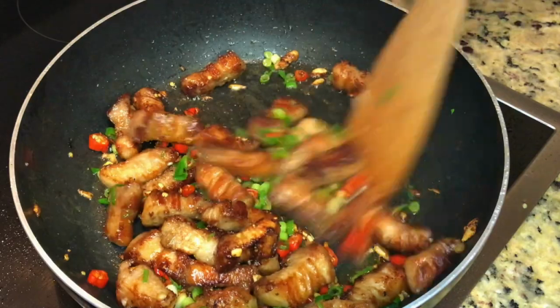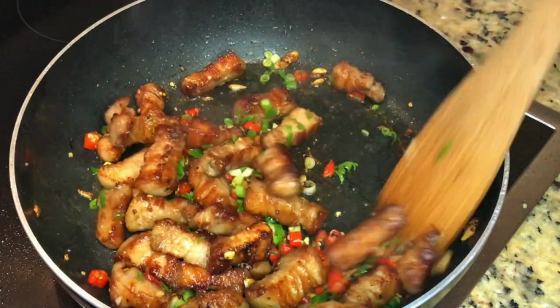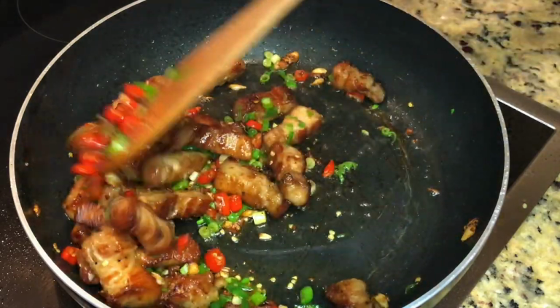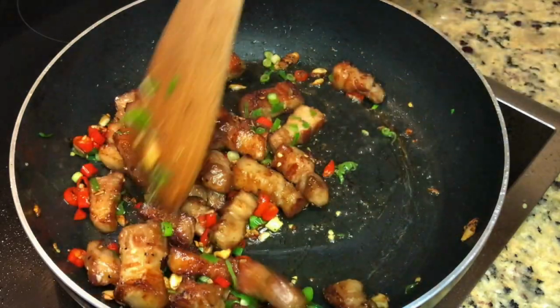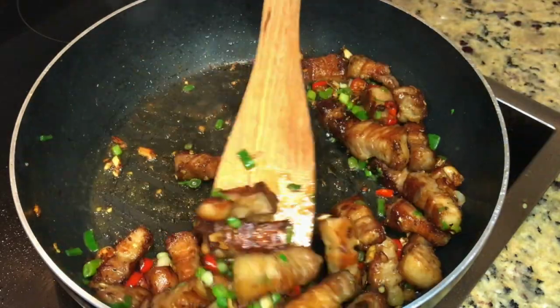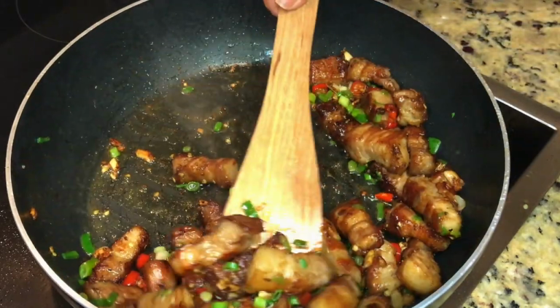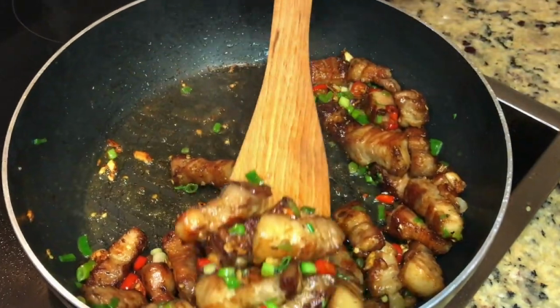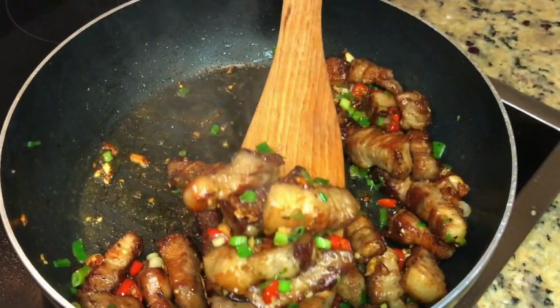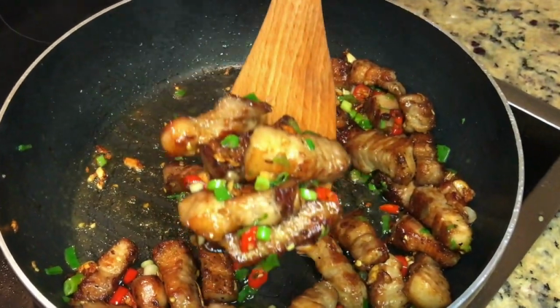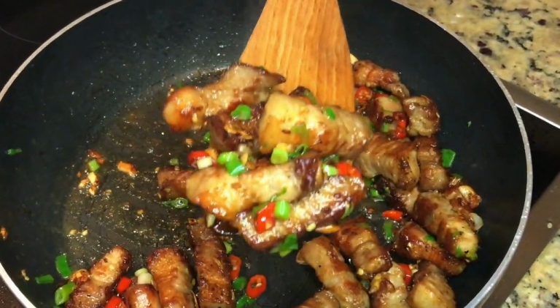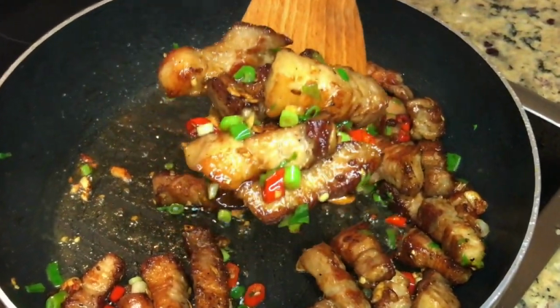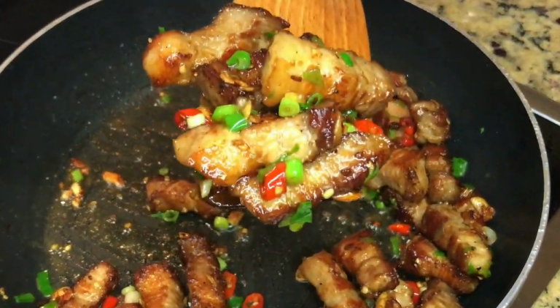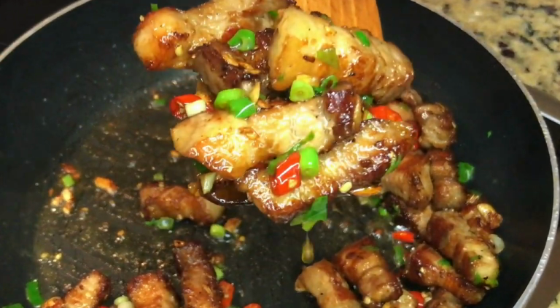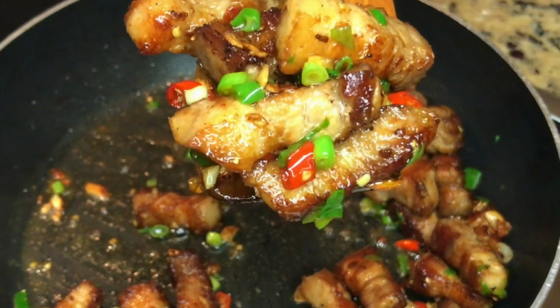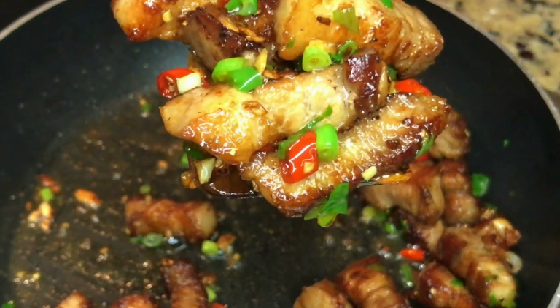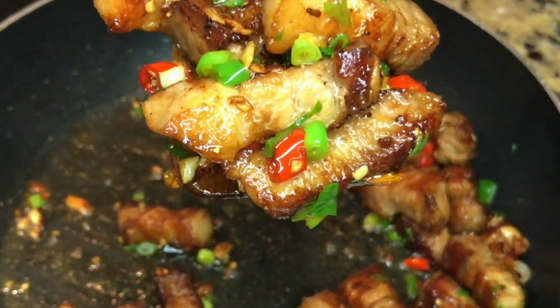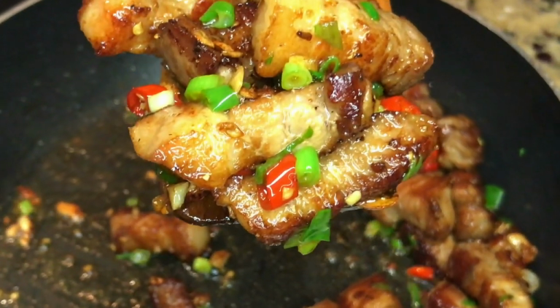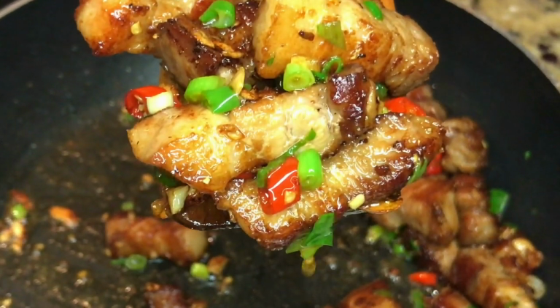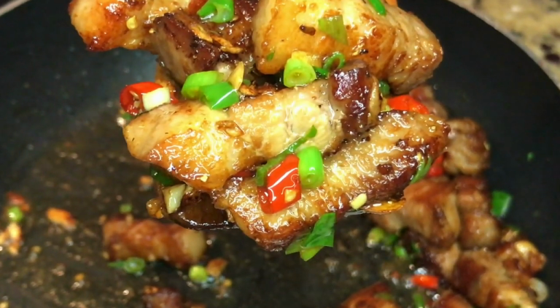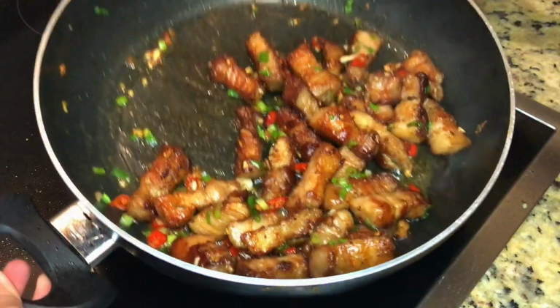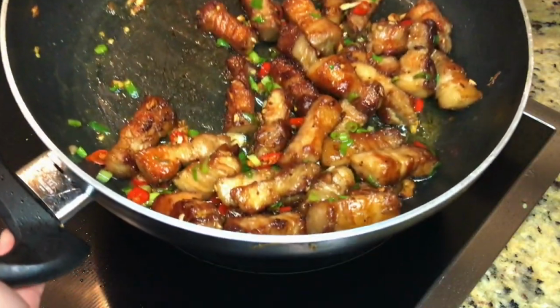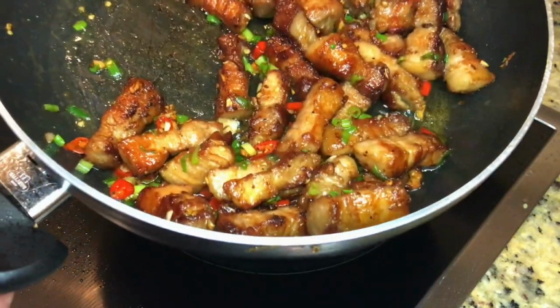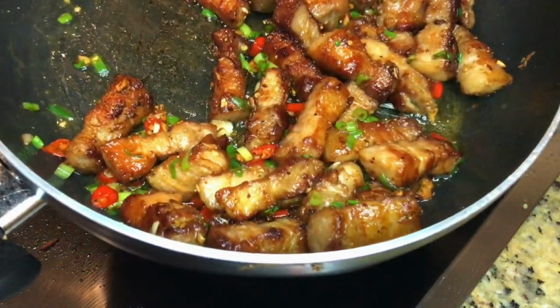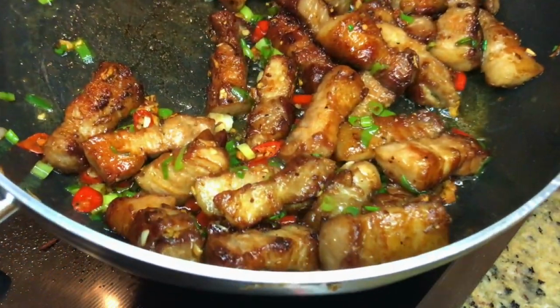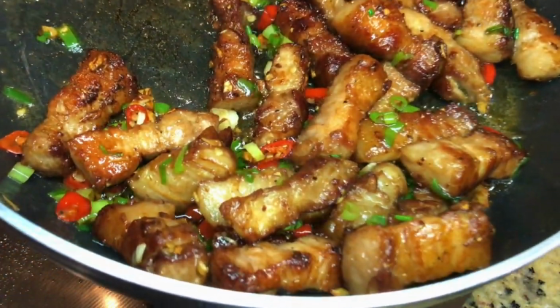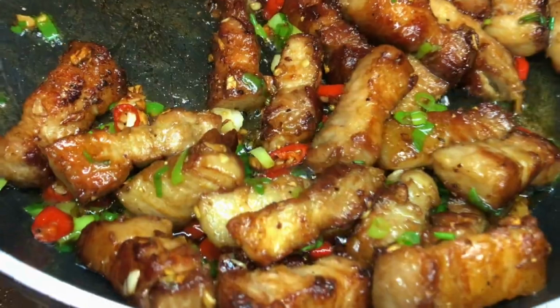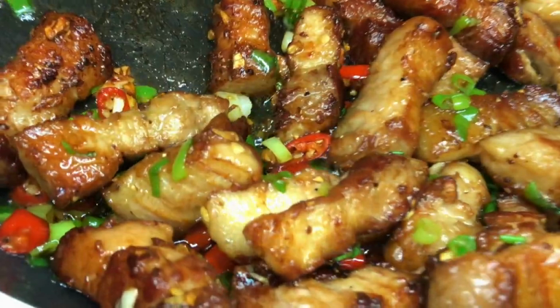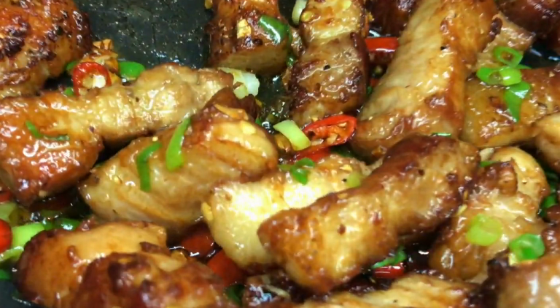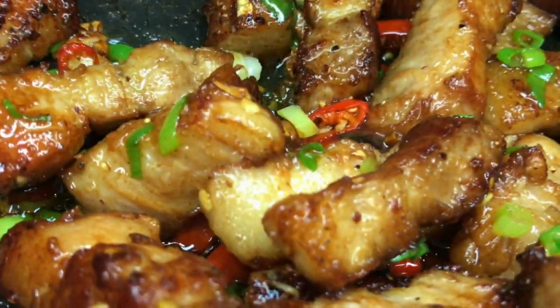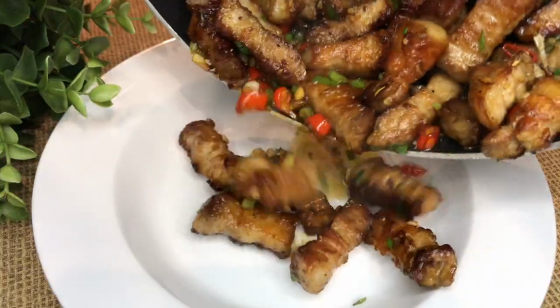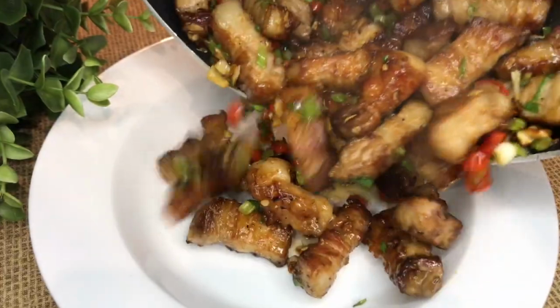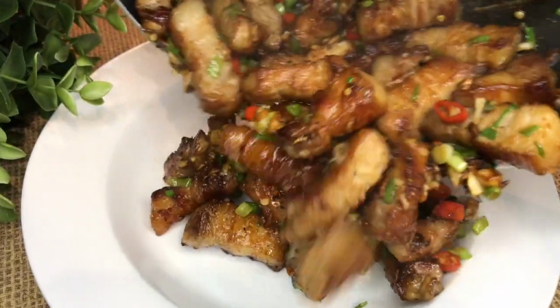Then turn off the heat and add the green onion at last. And our pork is ready to serve. I also love dipping this with Thai spicy dipping sauce. You can check out the recipe link in the description, and also more pork recipes in the playlist at the end of the video.